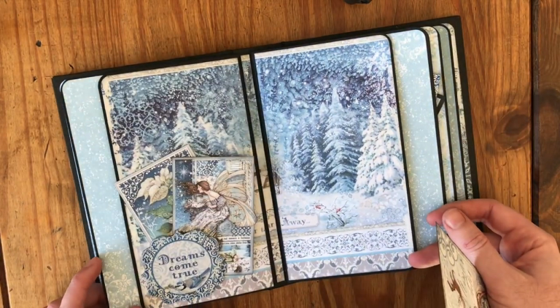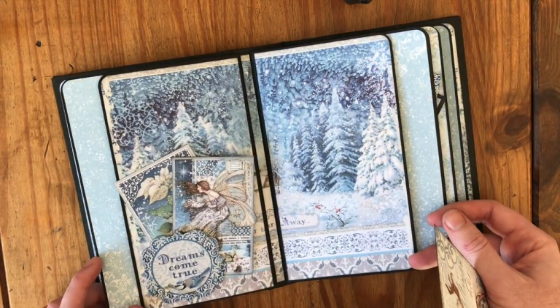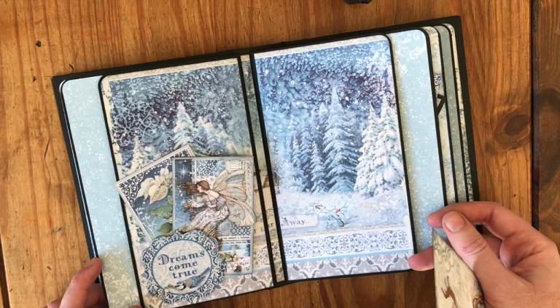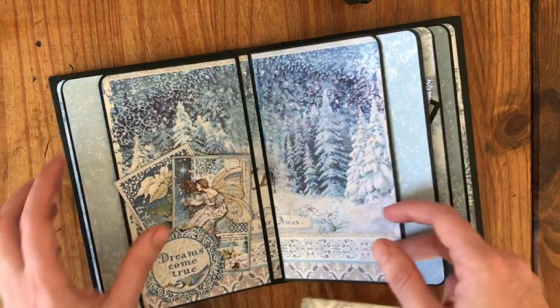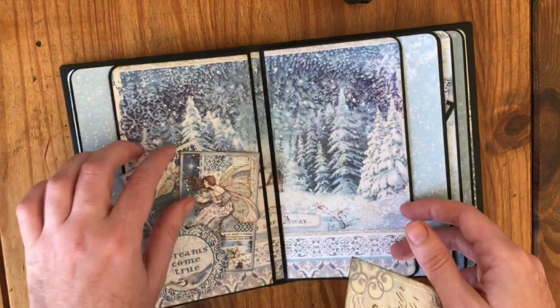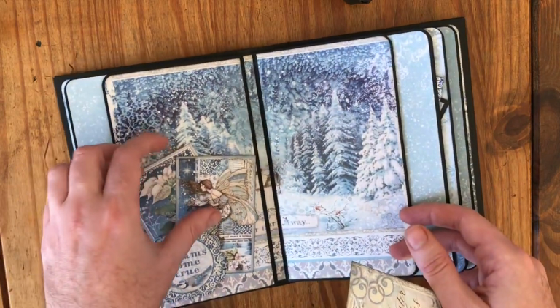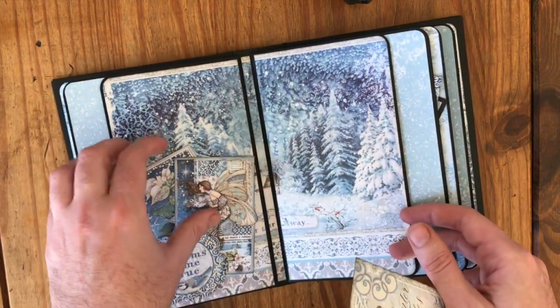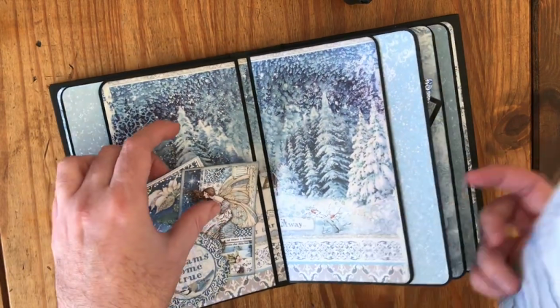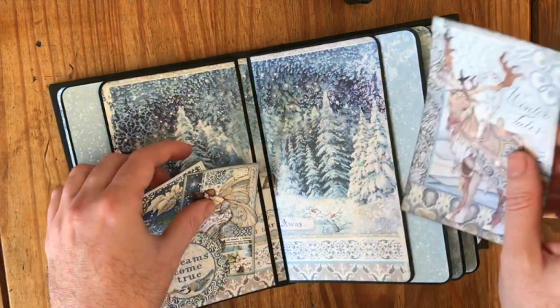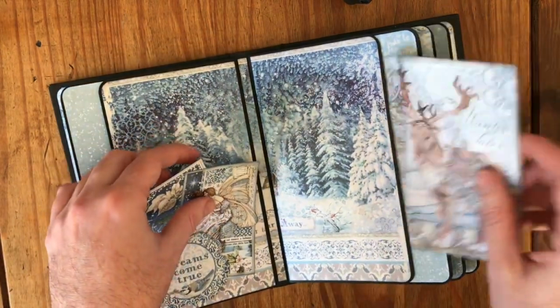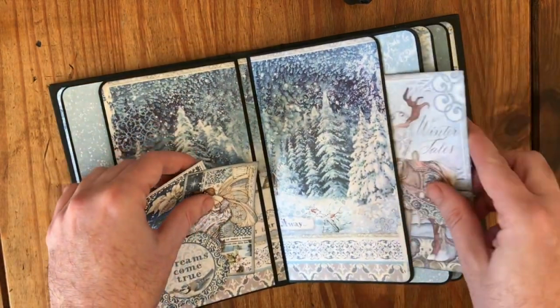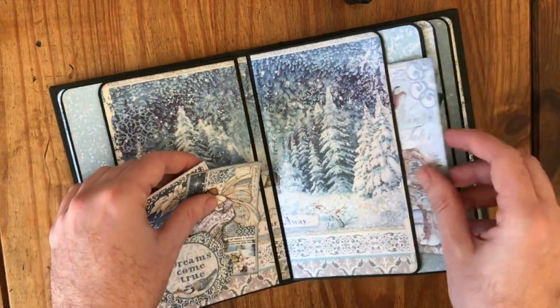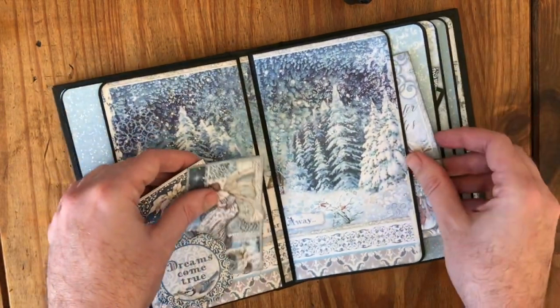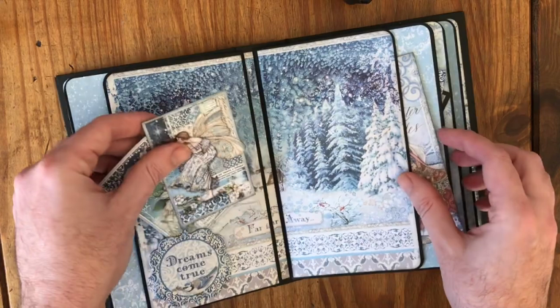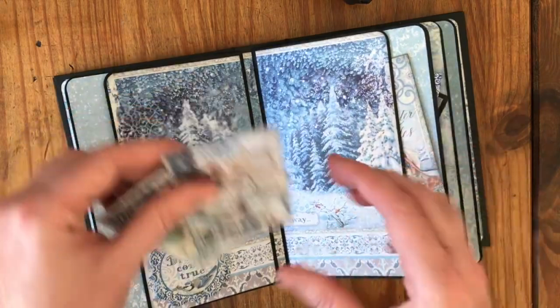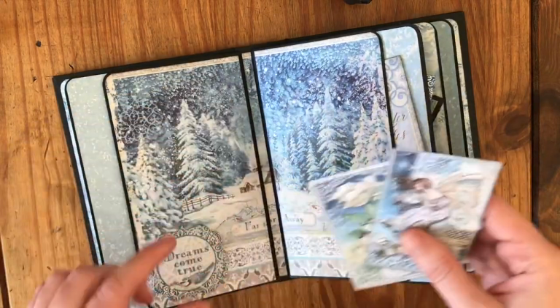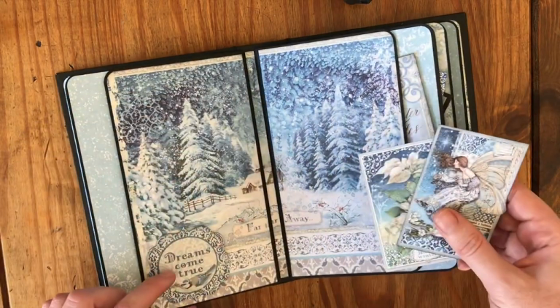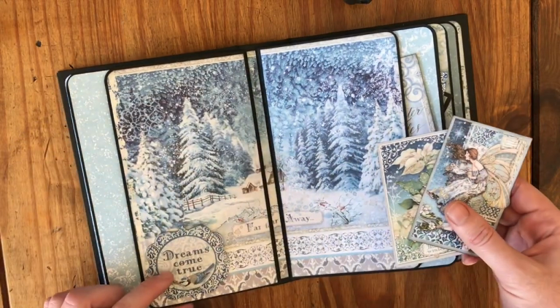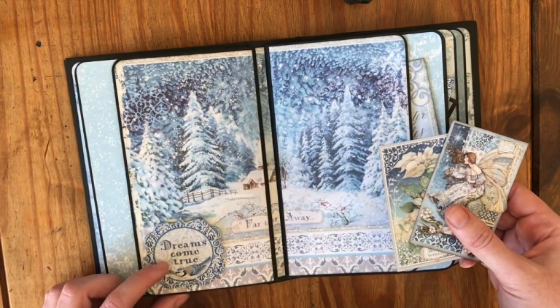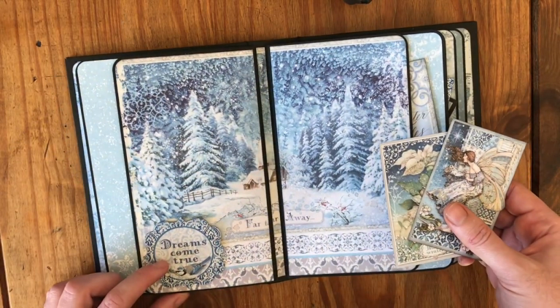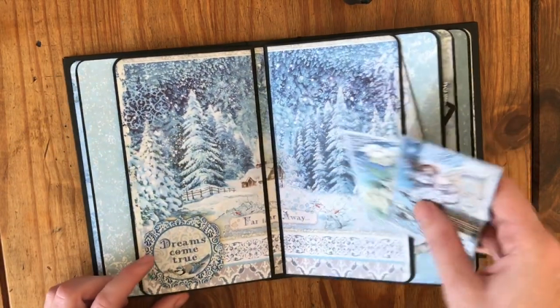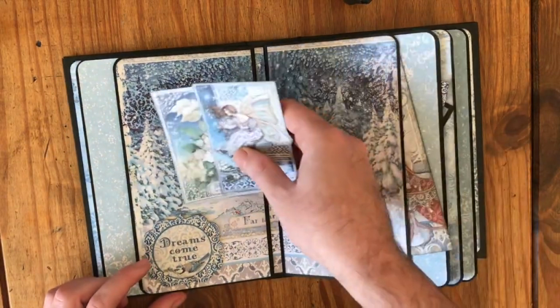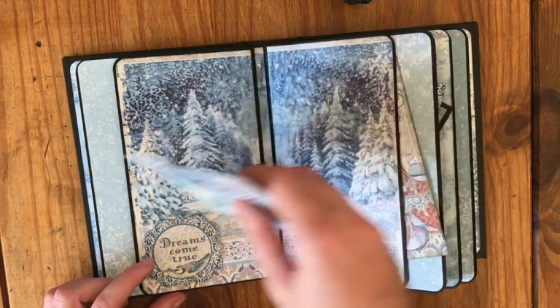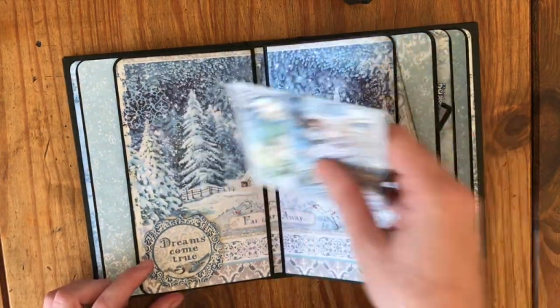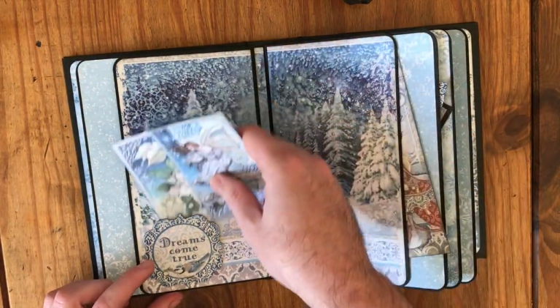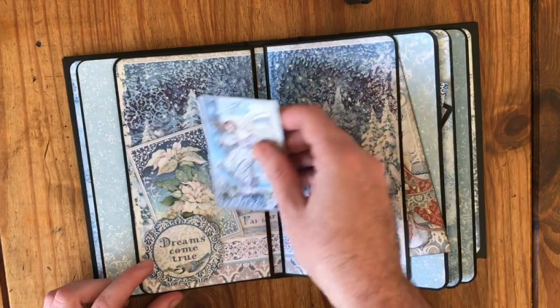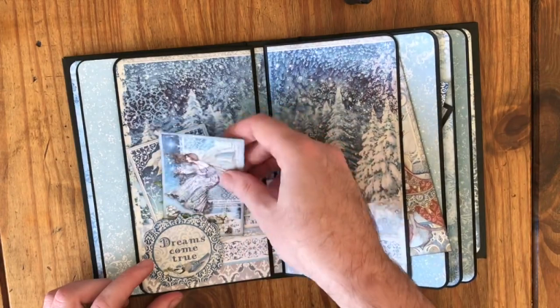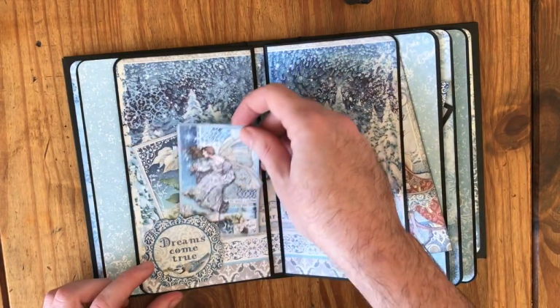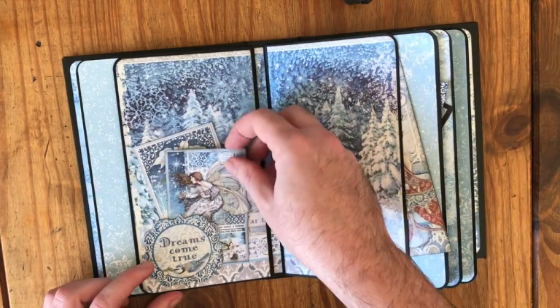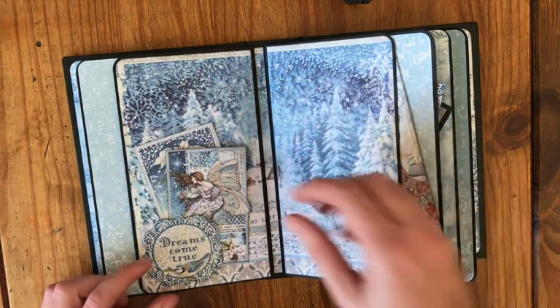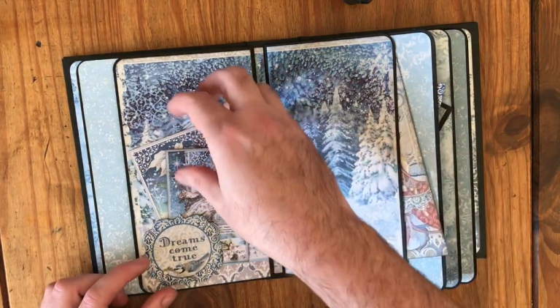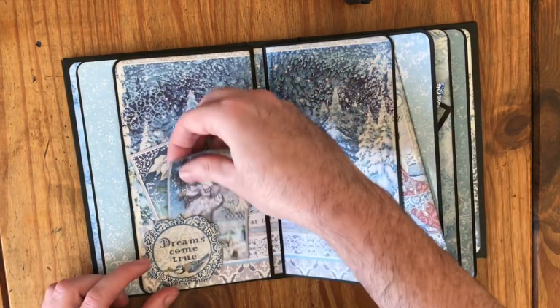Here's a nice wintry scene. Again pockets each side, and another of the die cuts here just to break up the seam so I can tuck them in there.